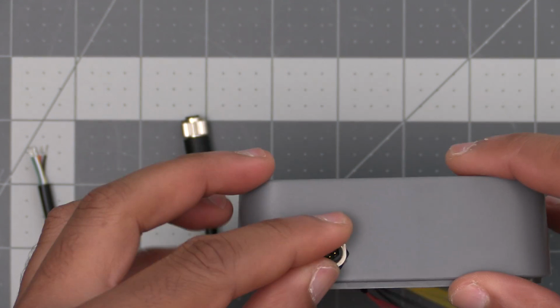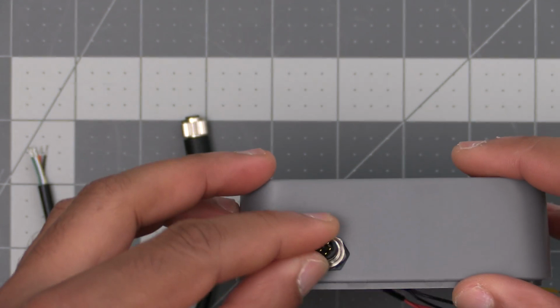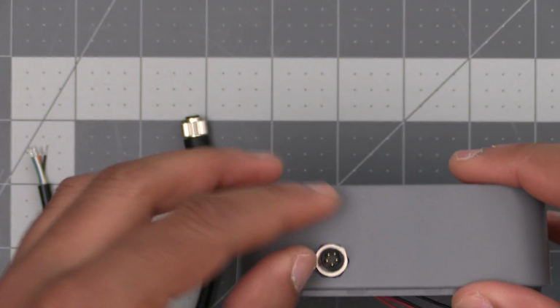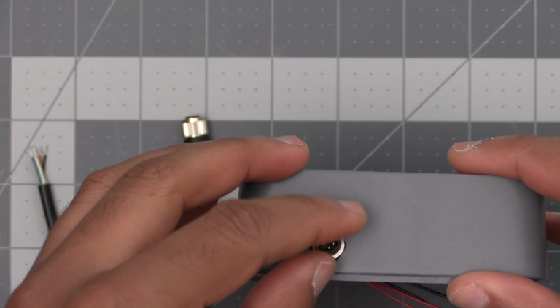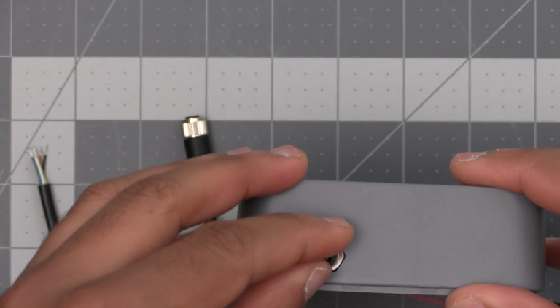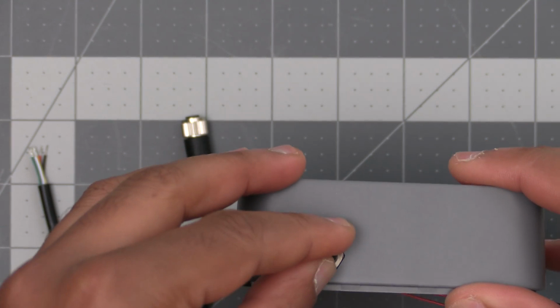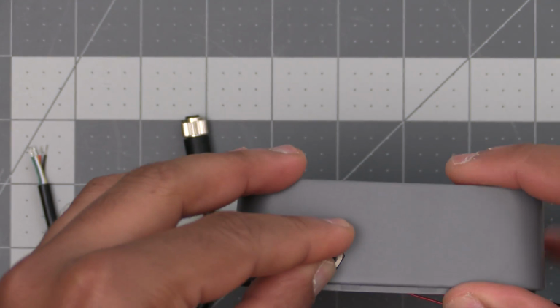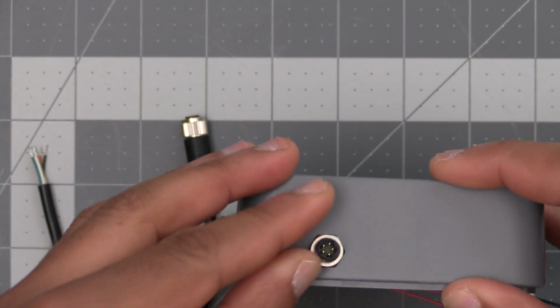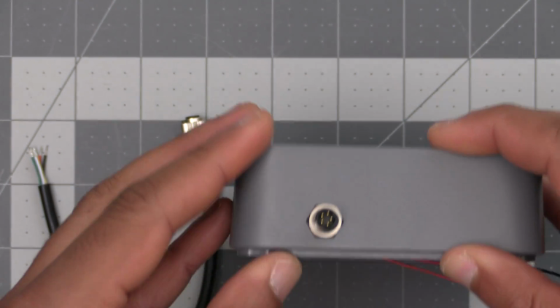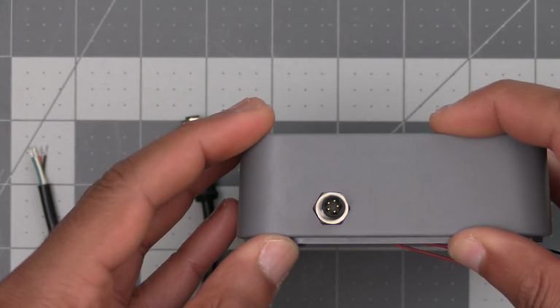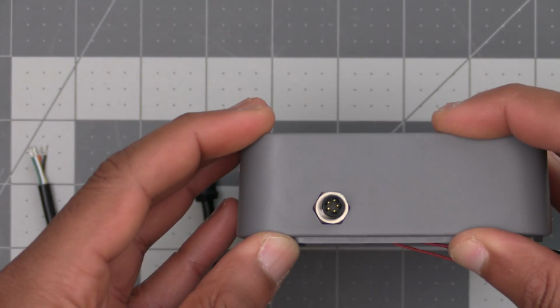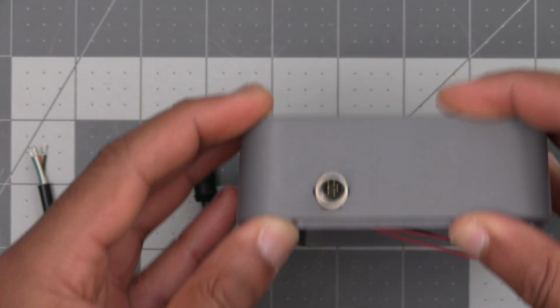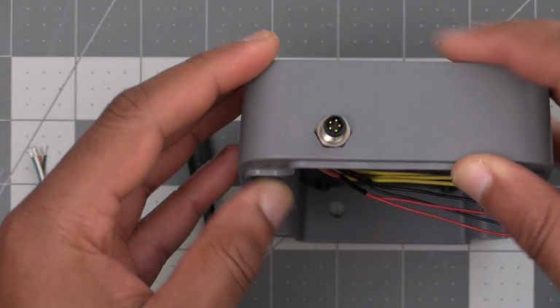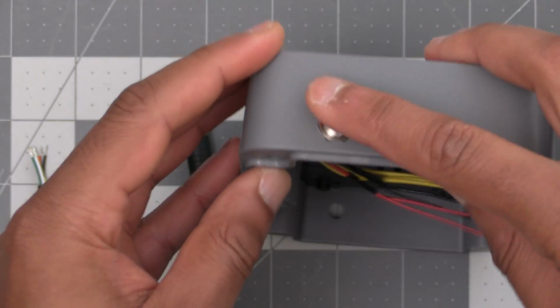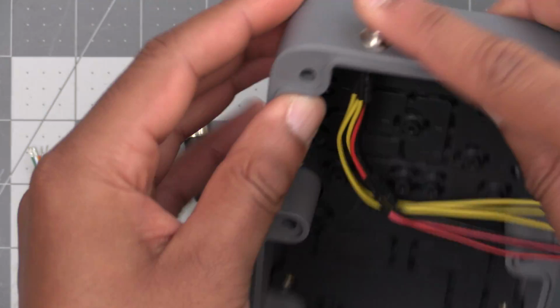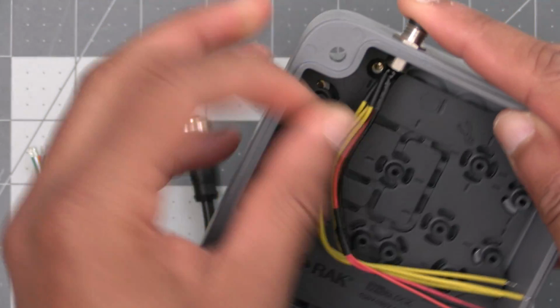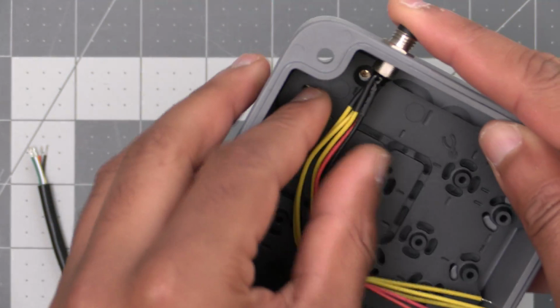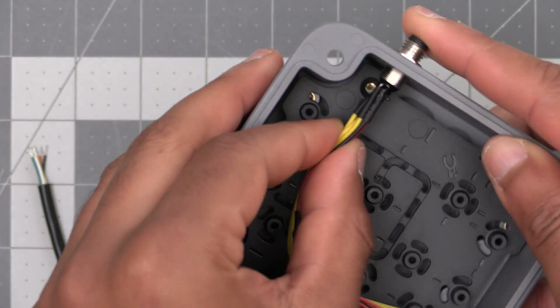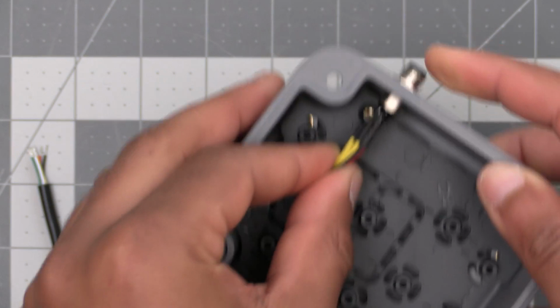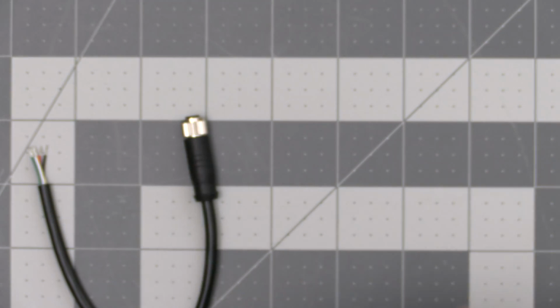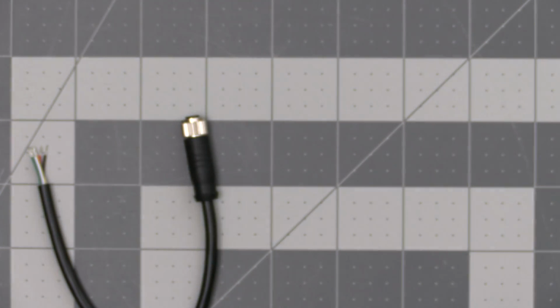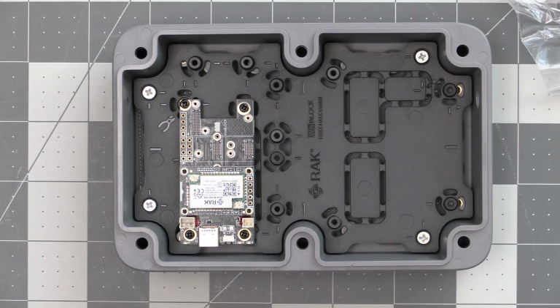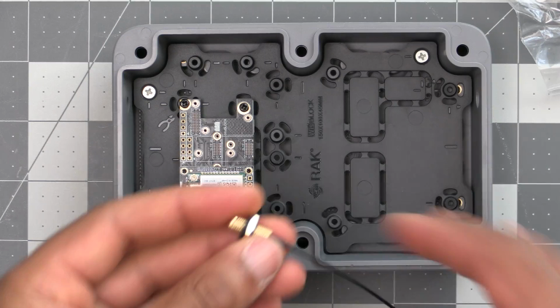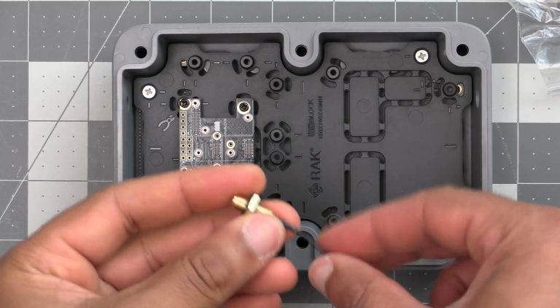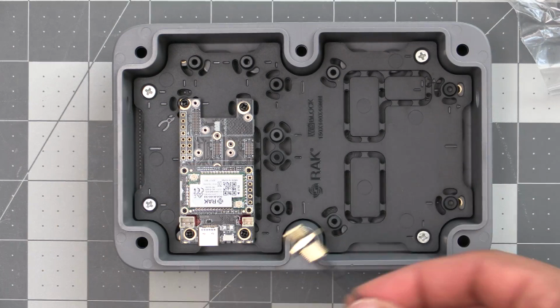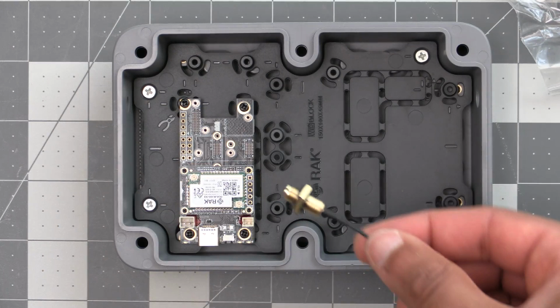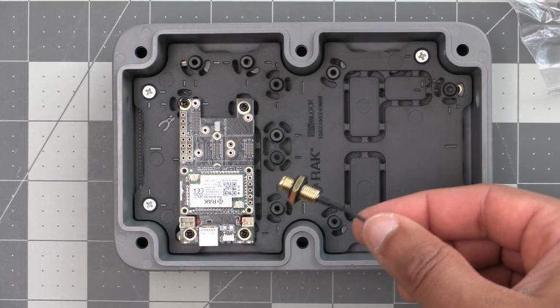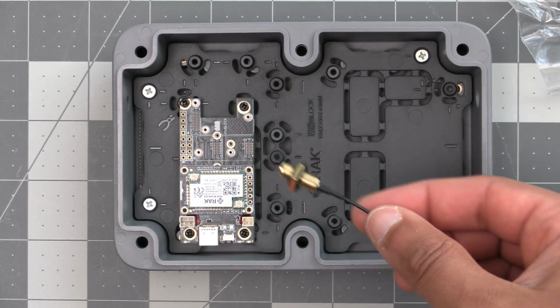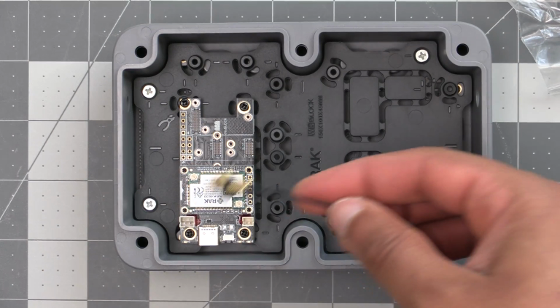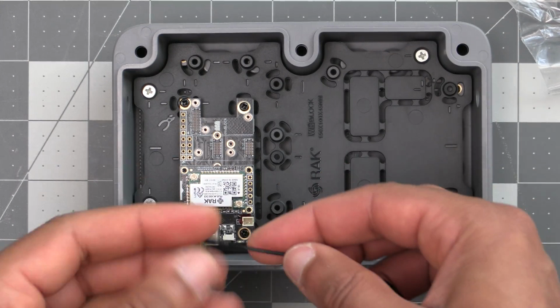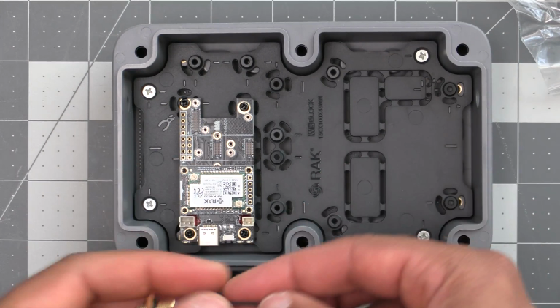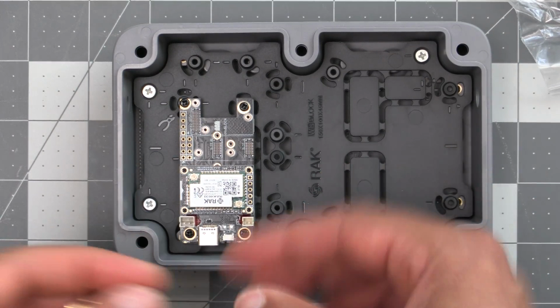For those of you that do want to have this connector capability, I'll be covering this in a later video. The other included cable is an RP-SMA to IPEX pigtail.